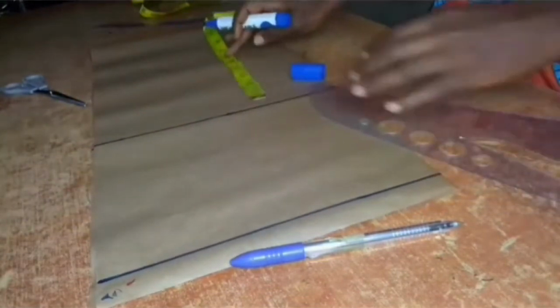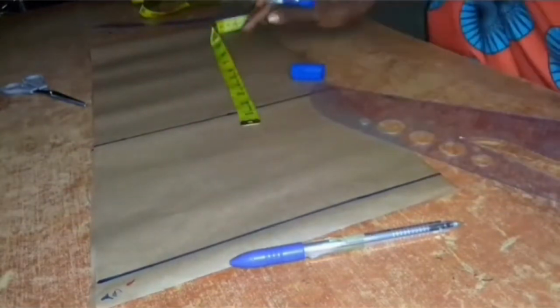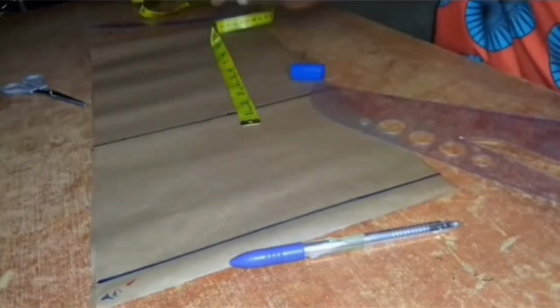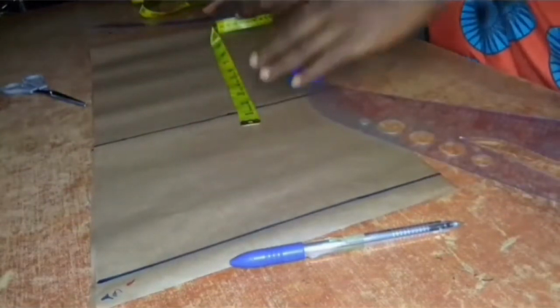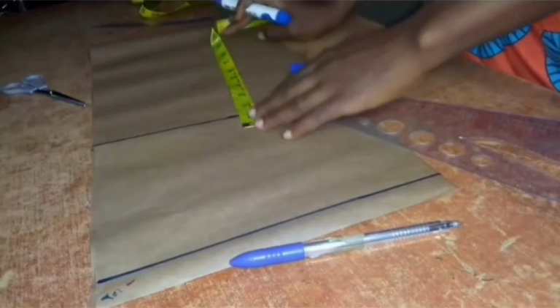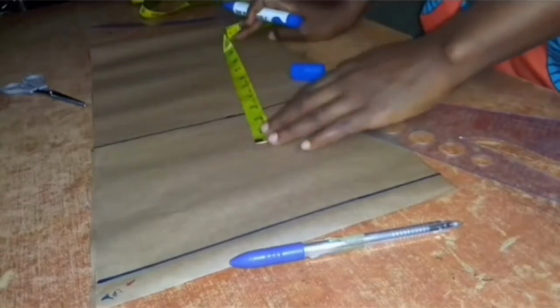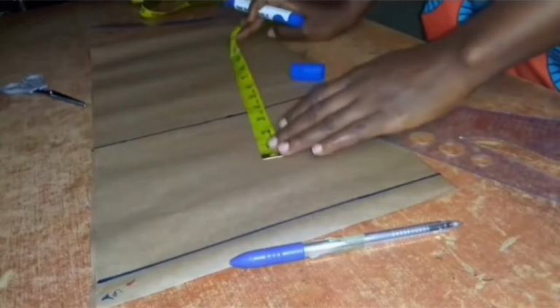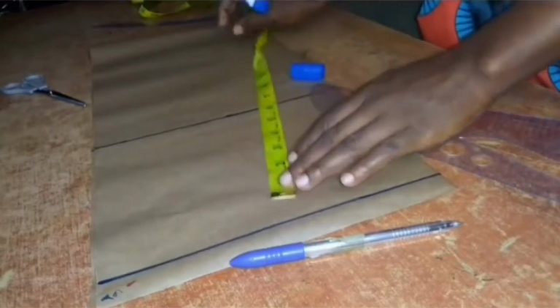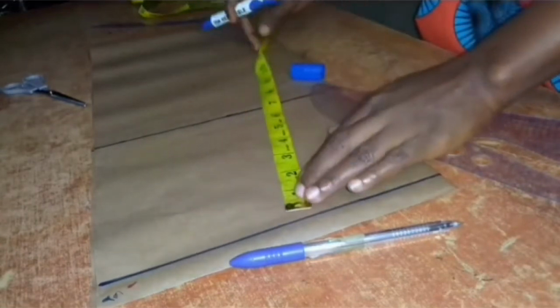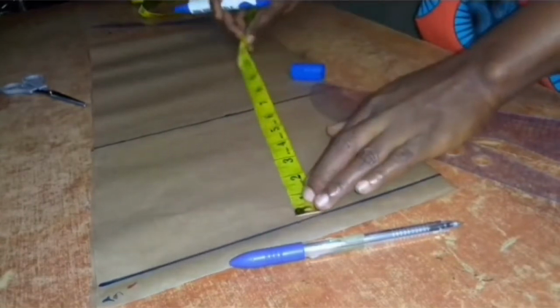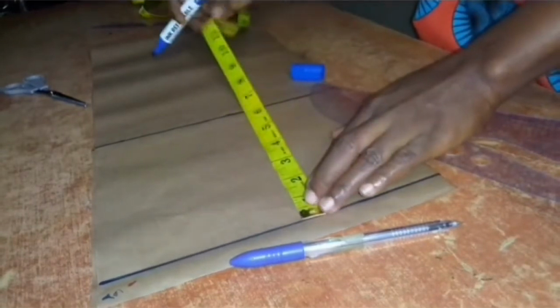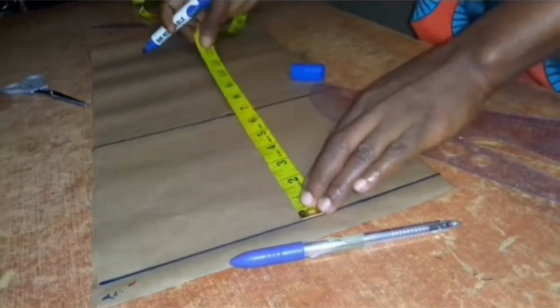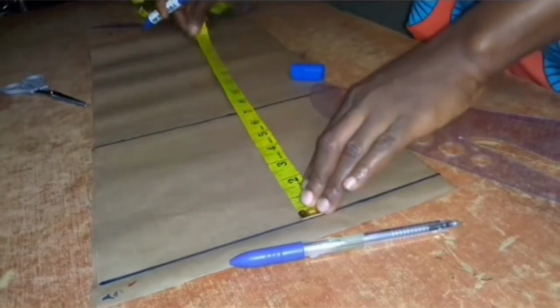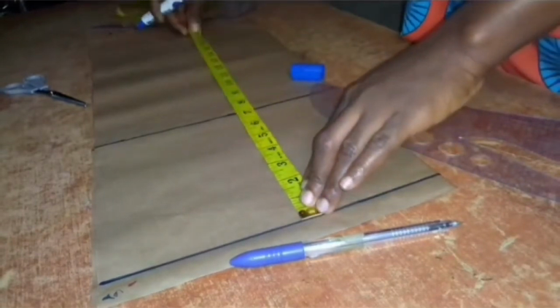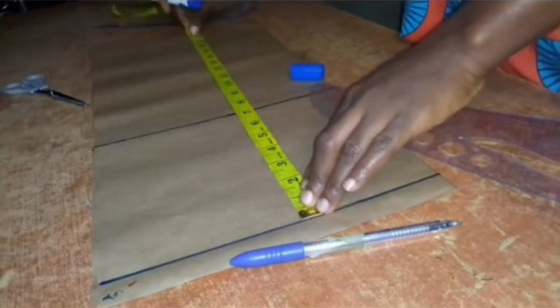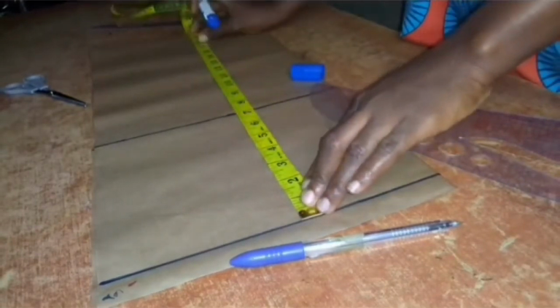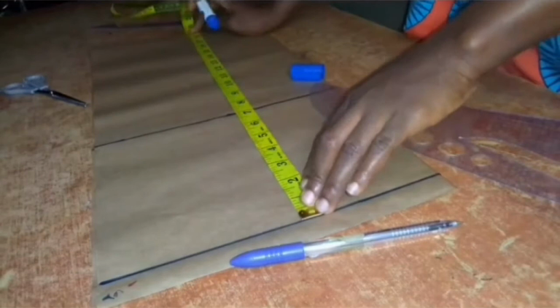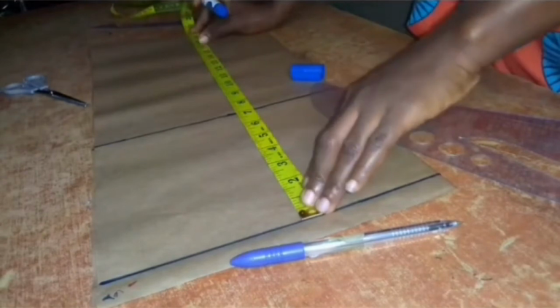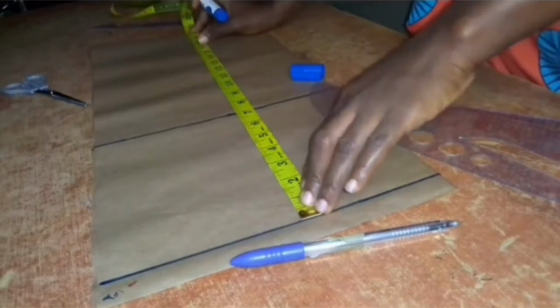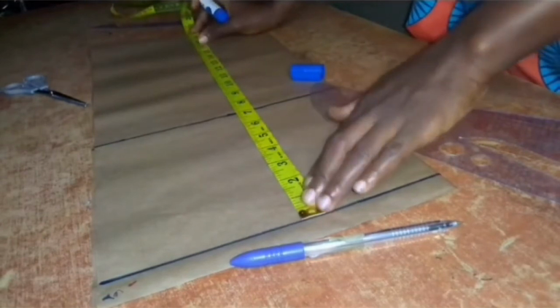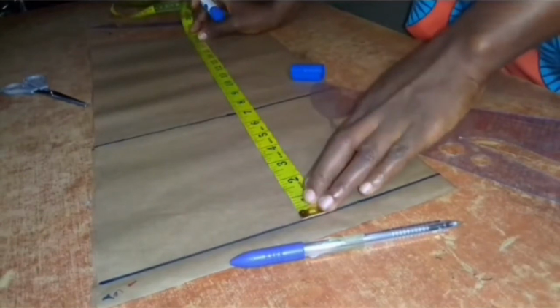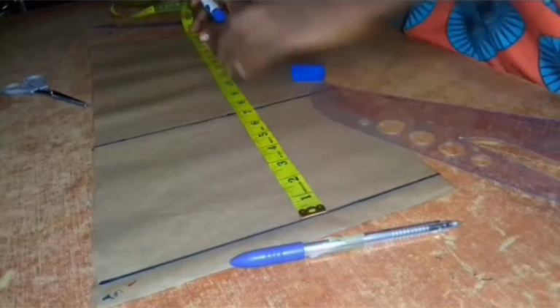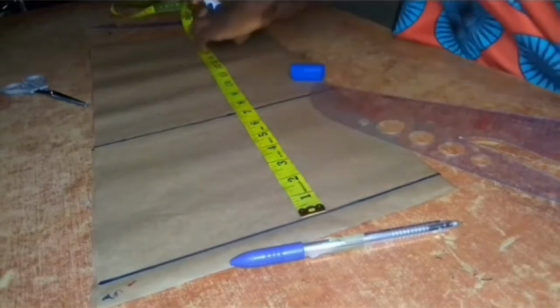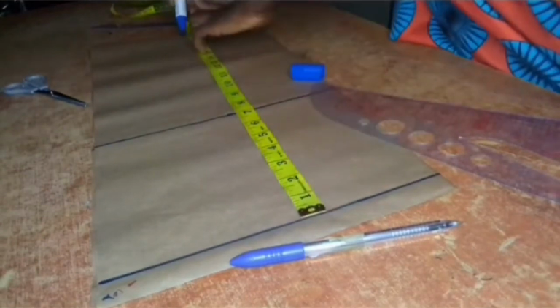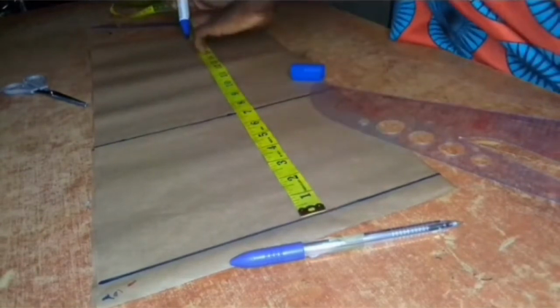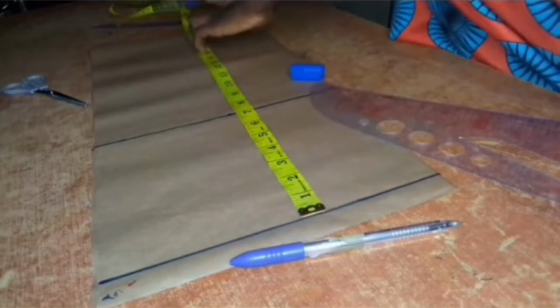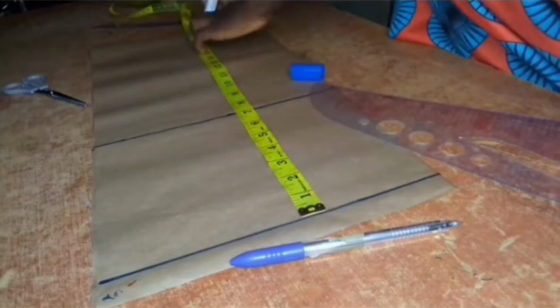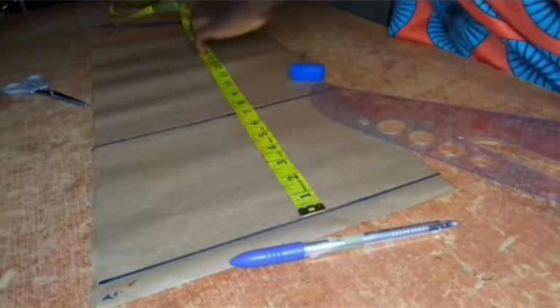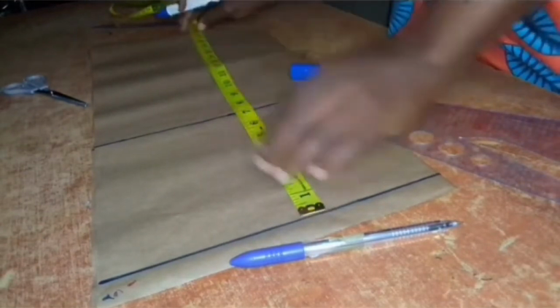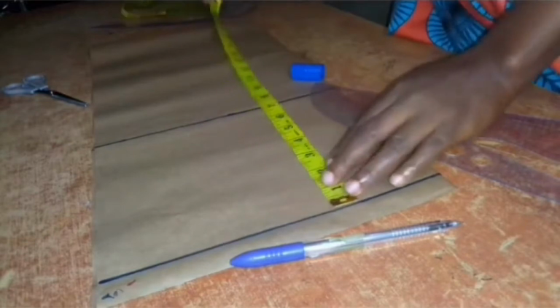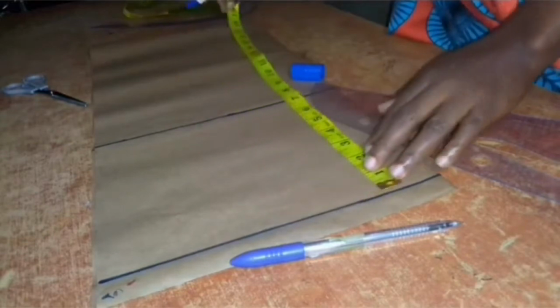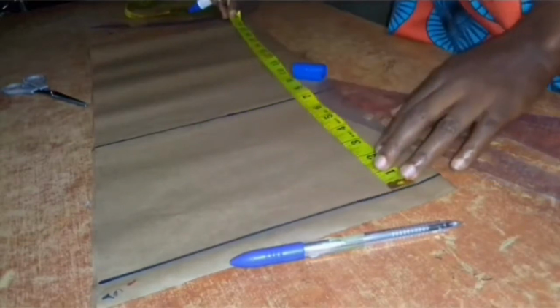Then from the start line to the length of the top is 17 inches plus one inch hemming allowance, making it 18 inches. So I'll go ahead and mark 18 inches like so.